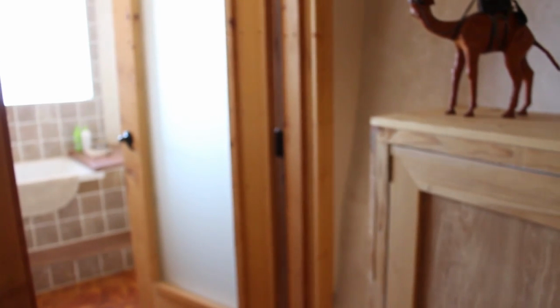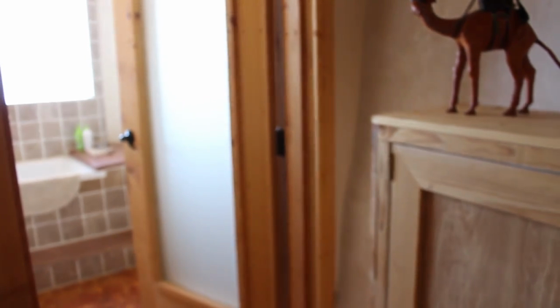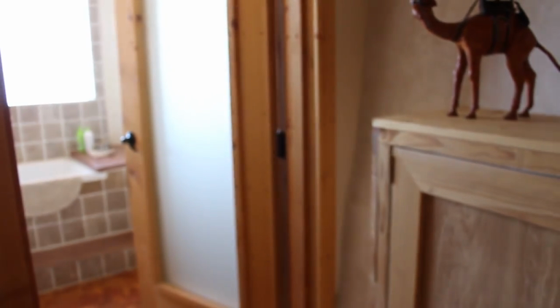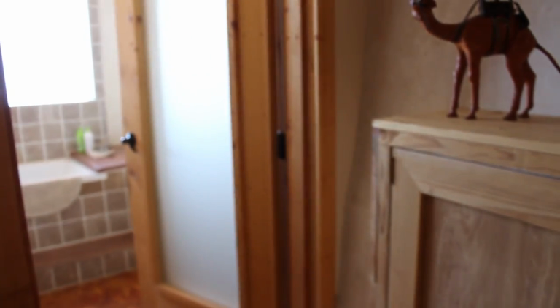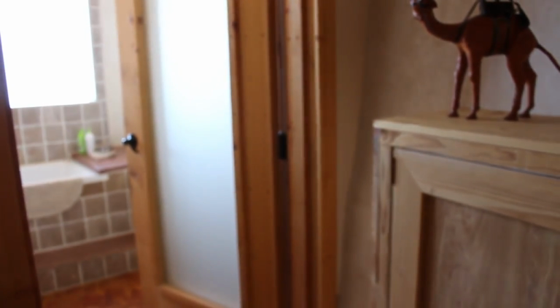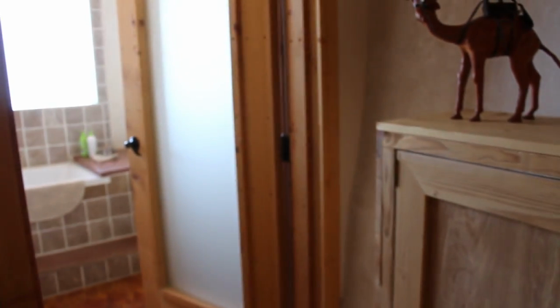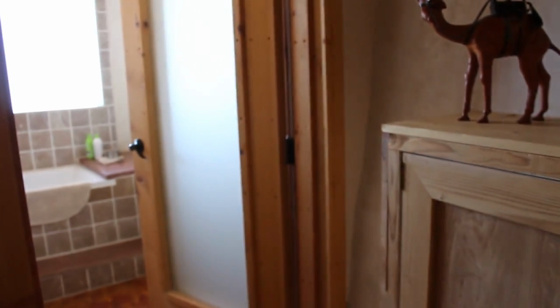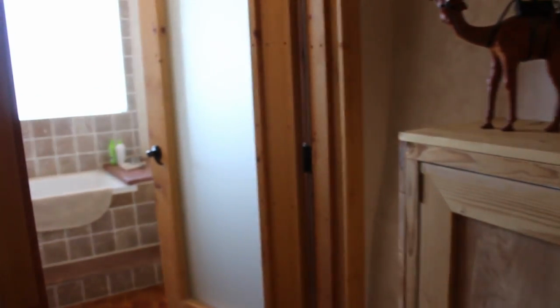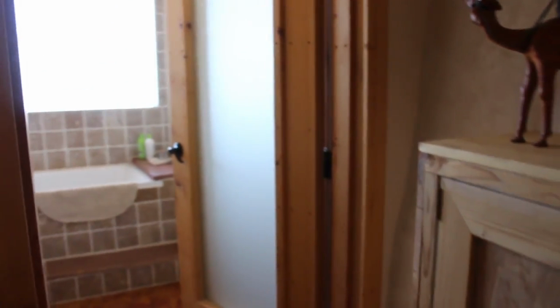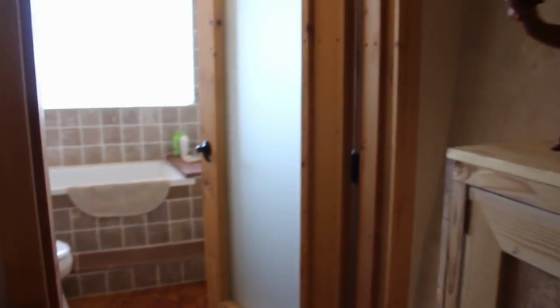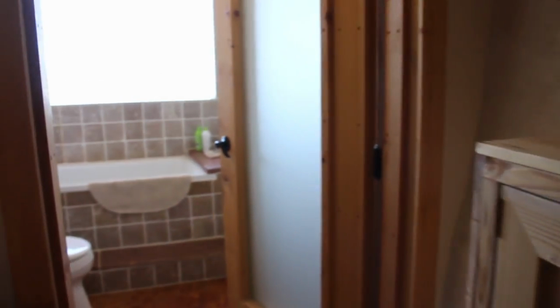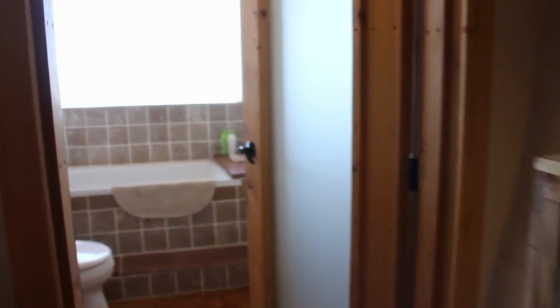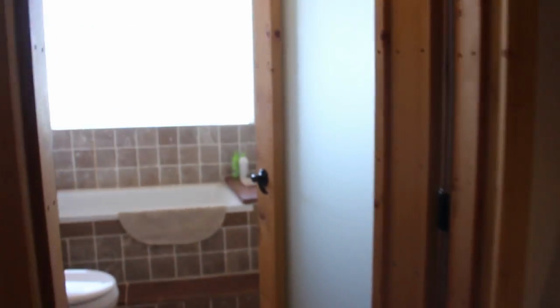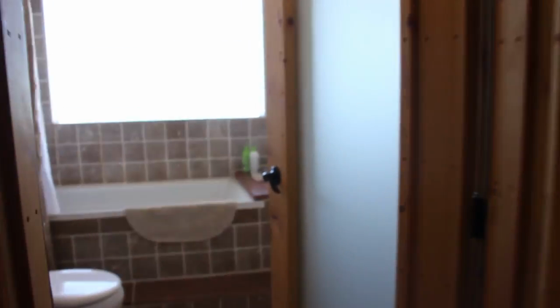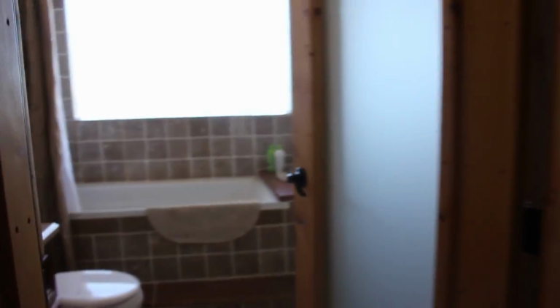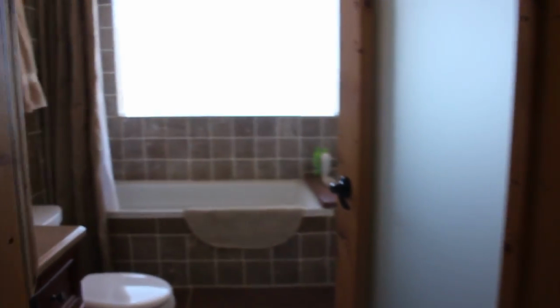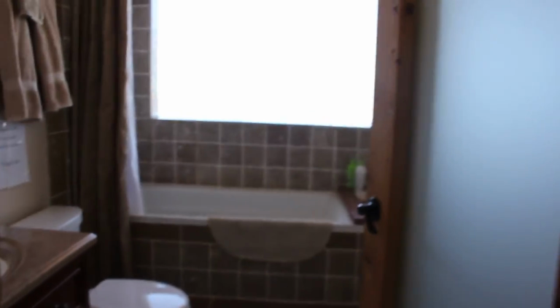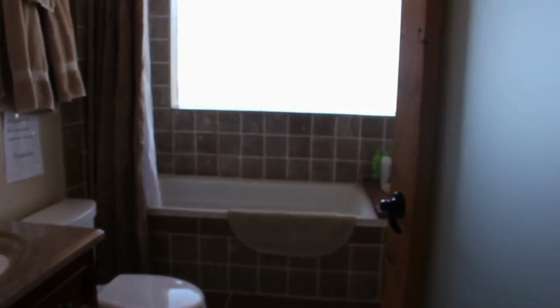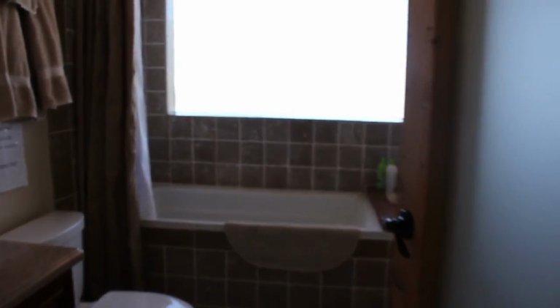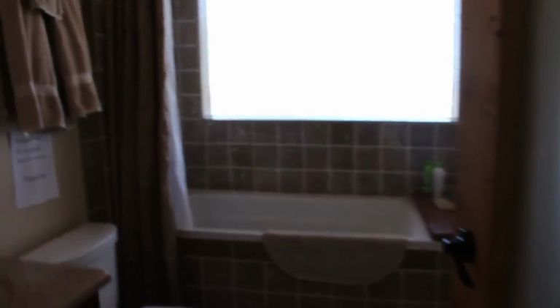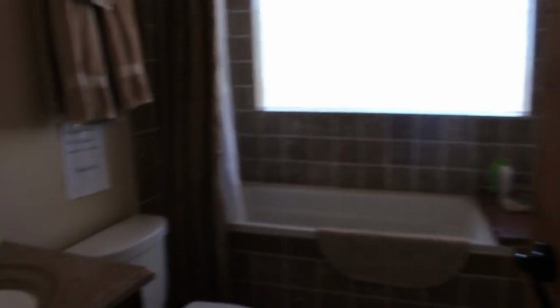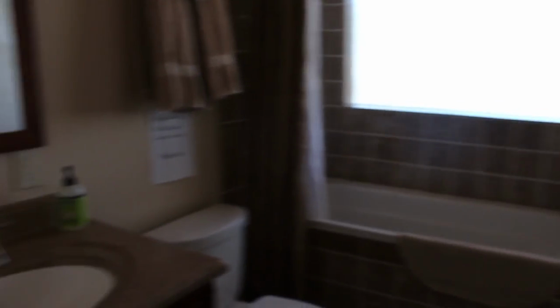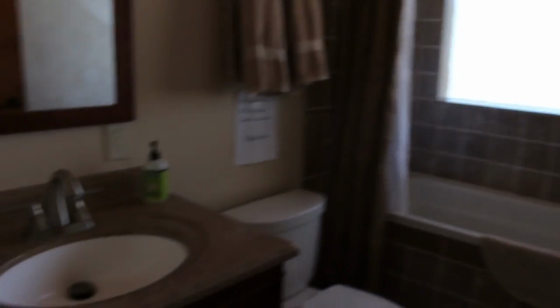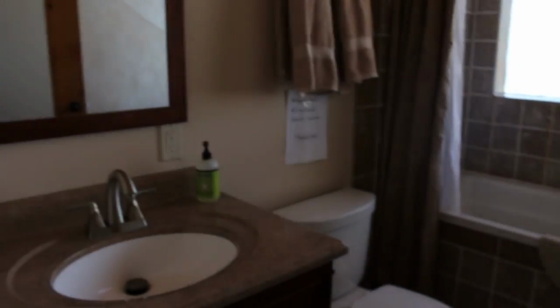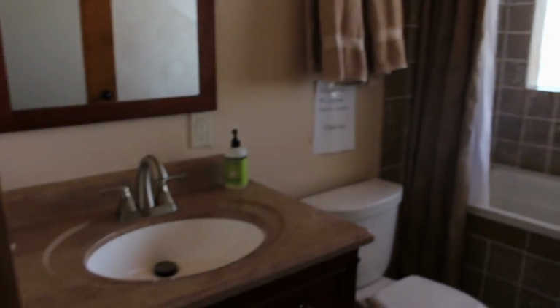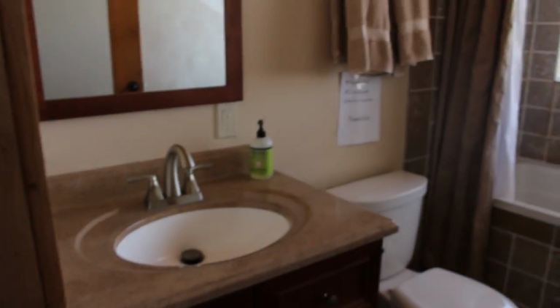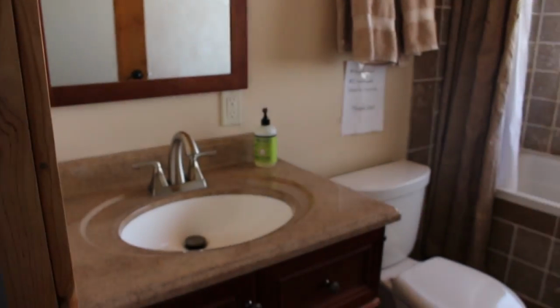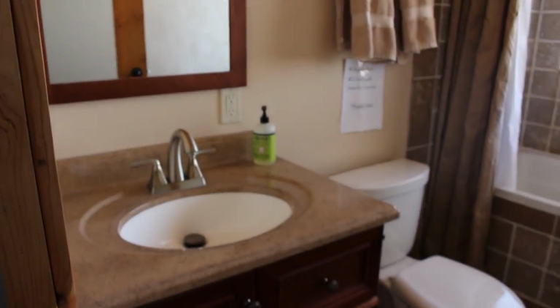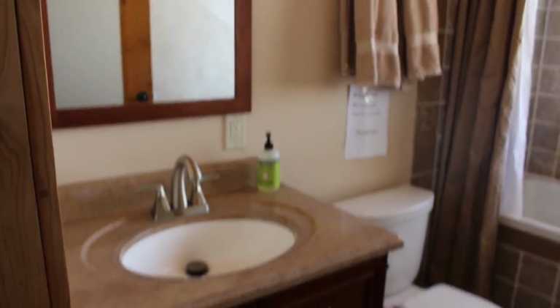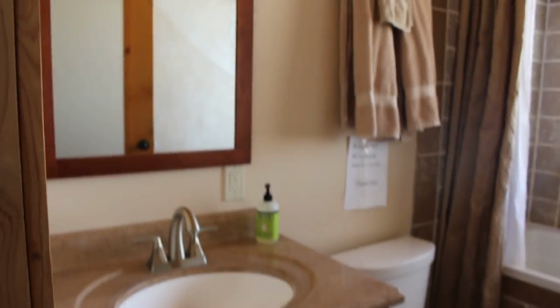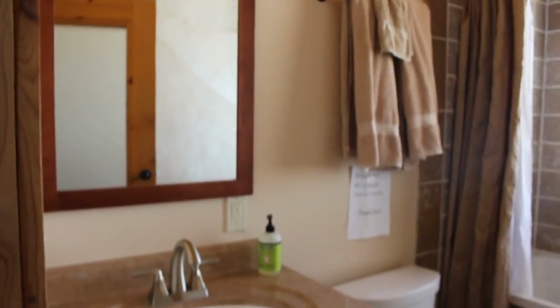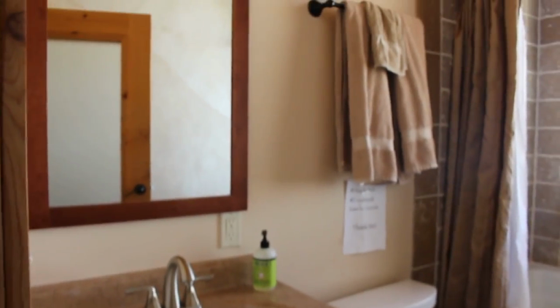The bathroom is huge and filled with natural light. The water pump was noisy, but really that's our only complaint about staying here.